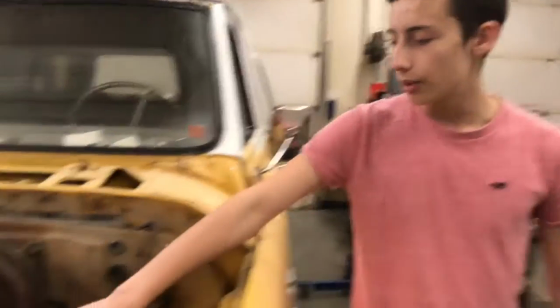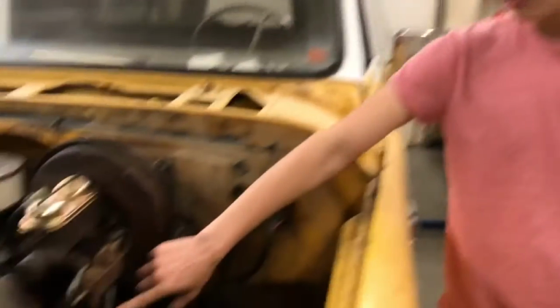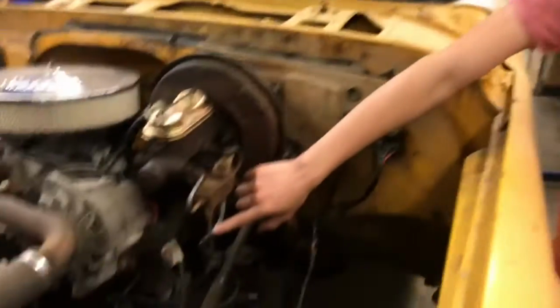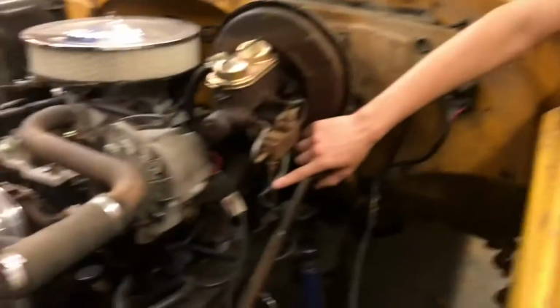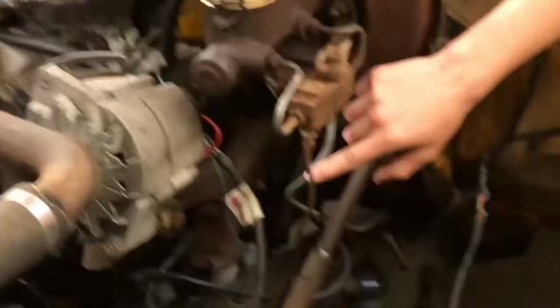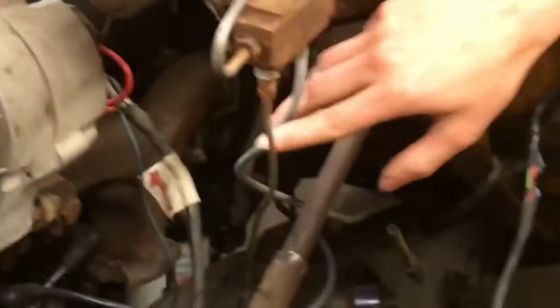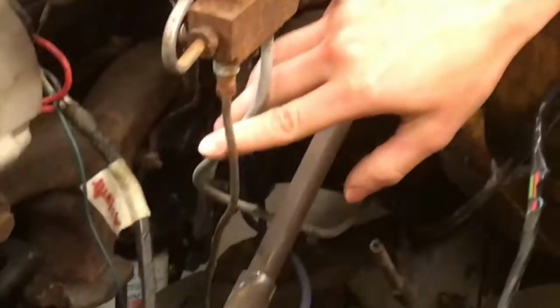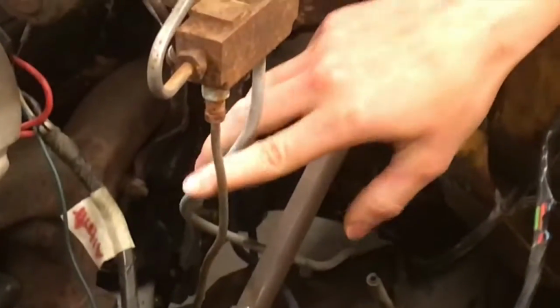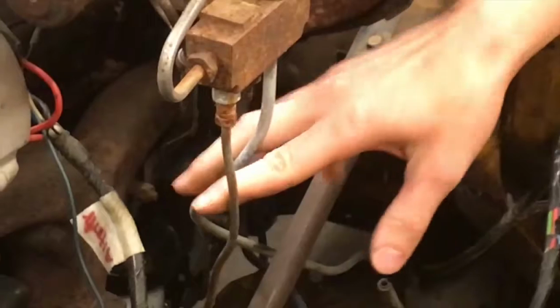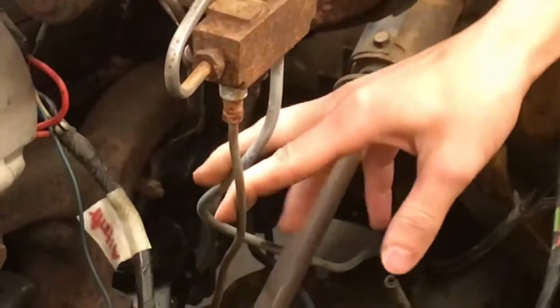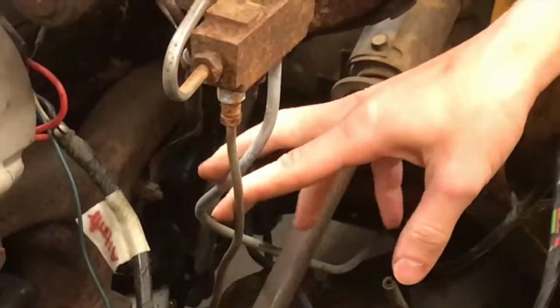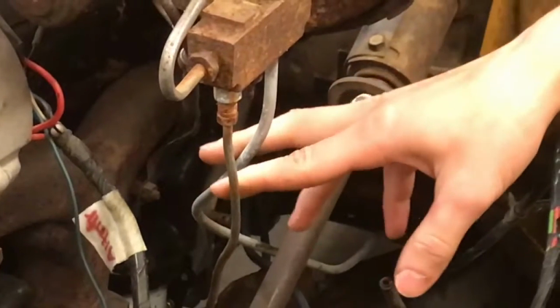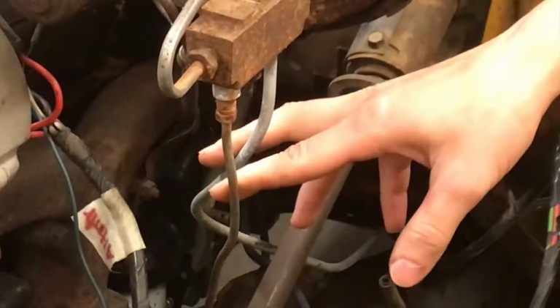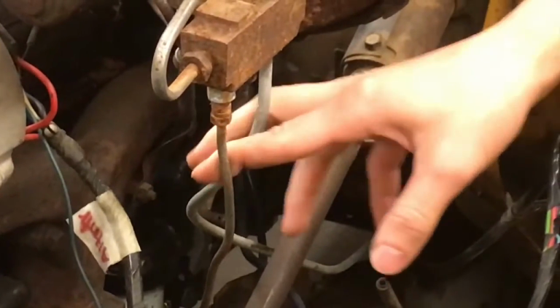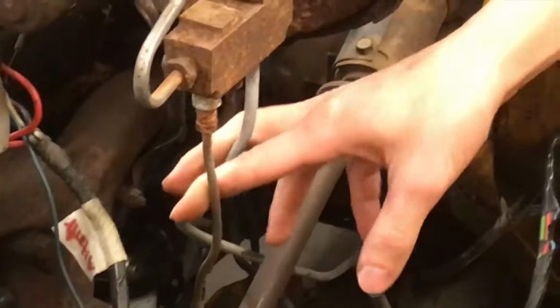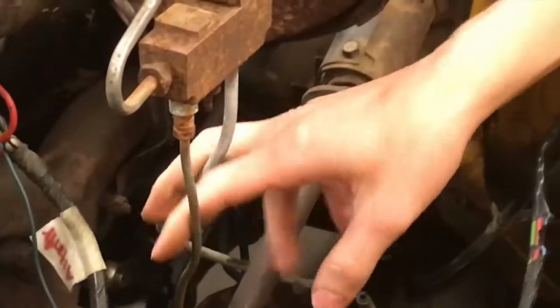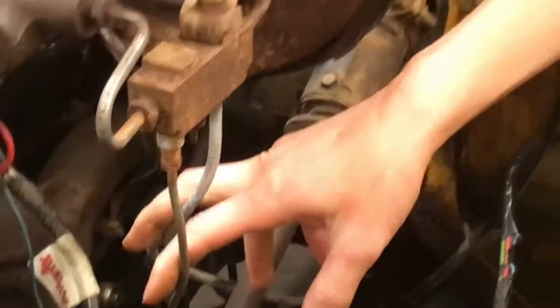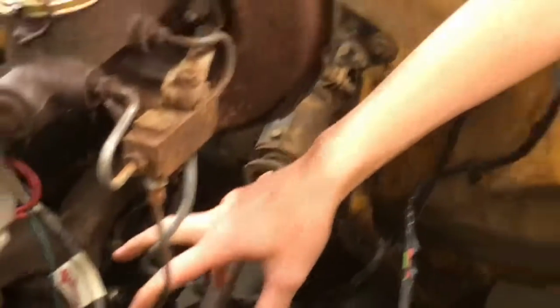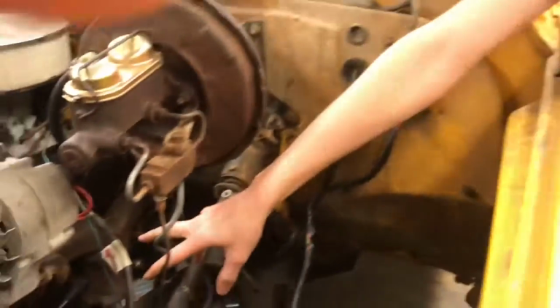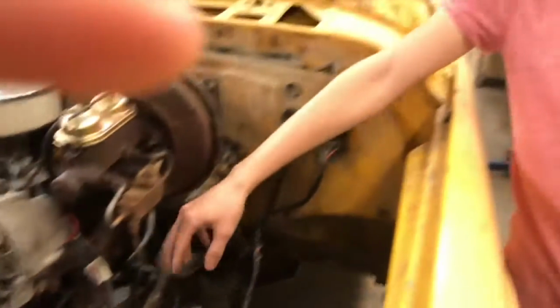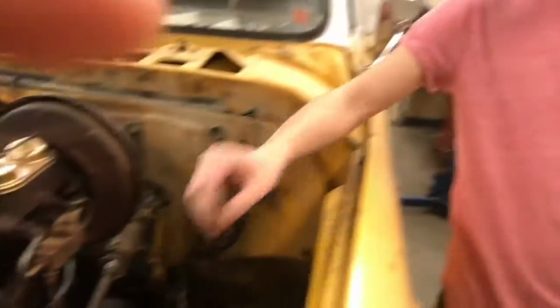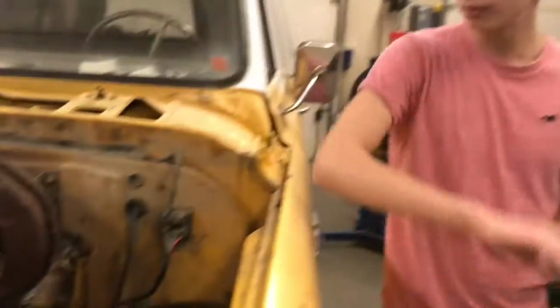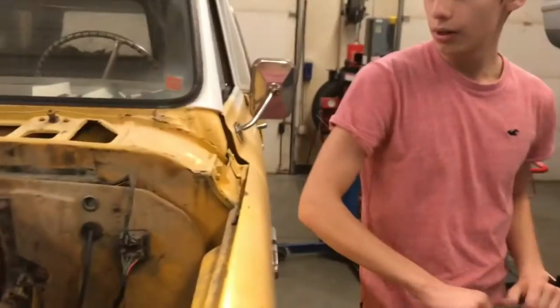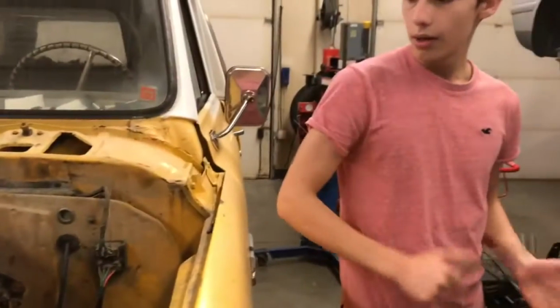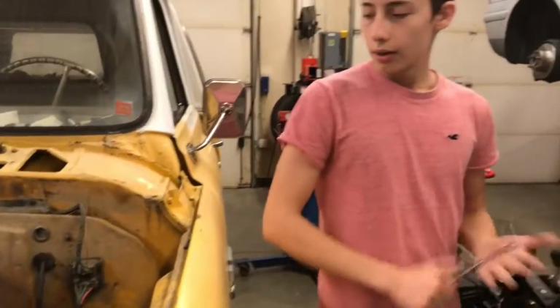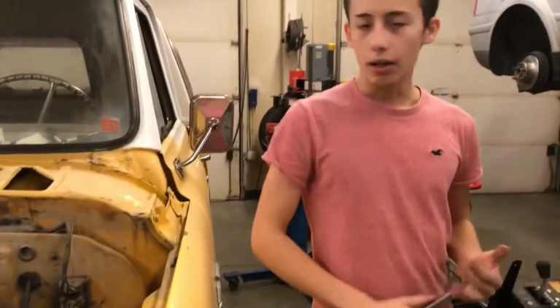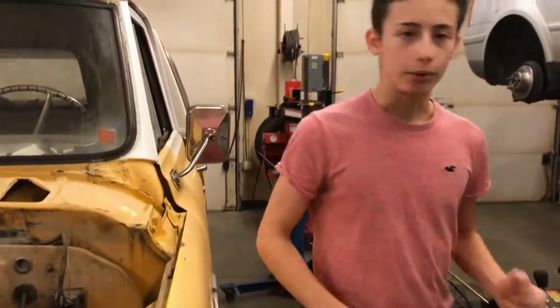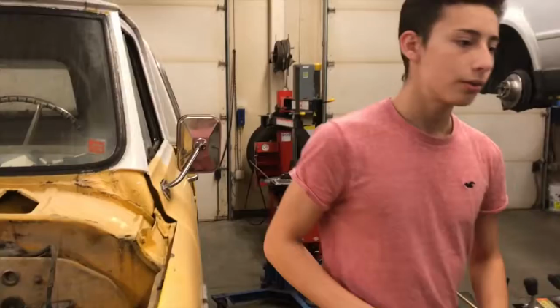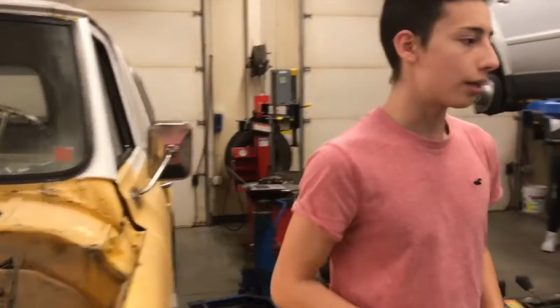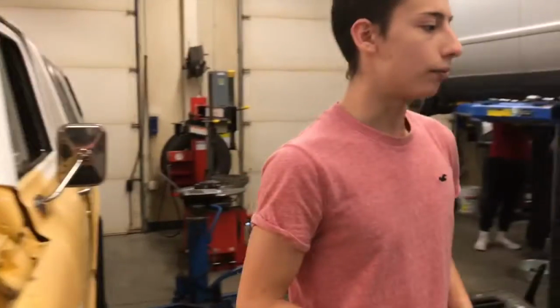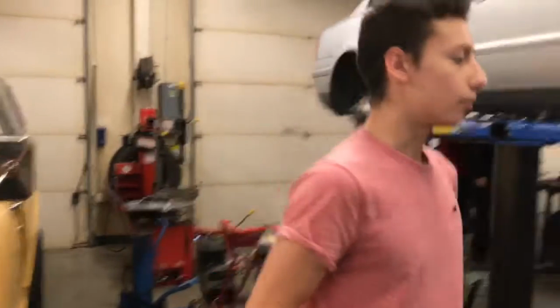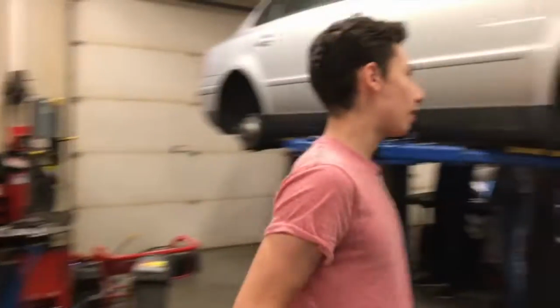So these are the brake lines. And these transfer hydraulic pressure into the caliper so that the vehicle stops.